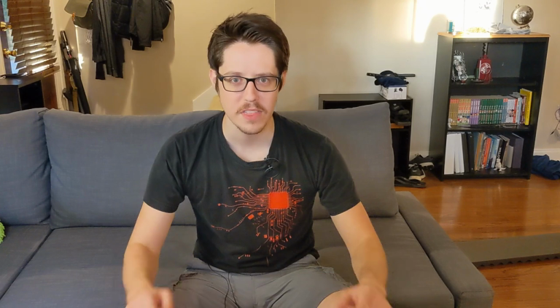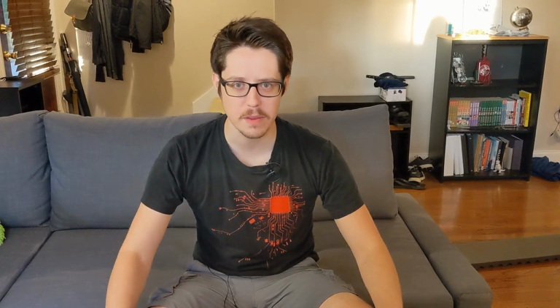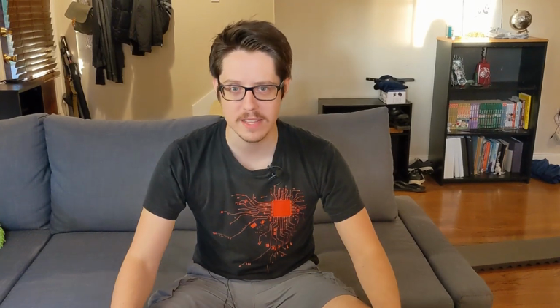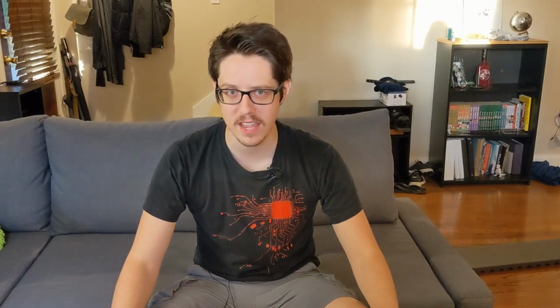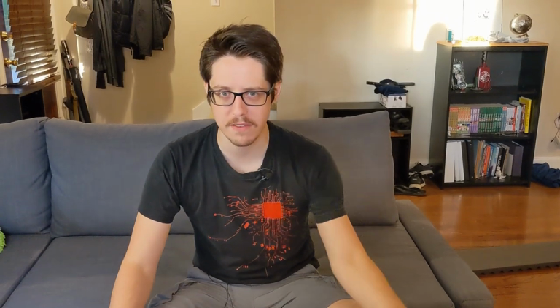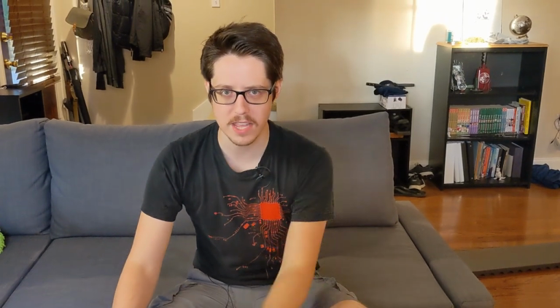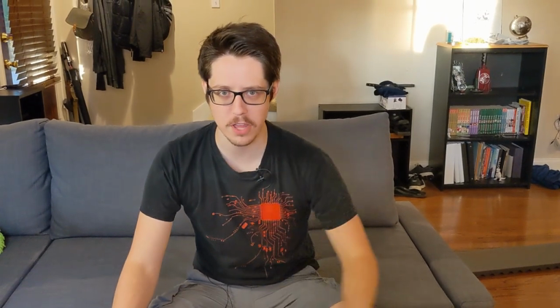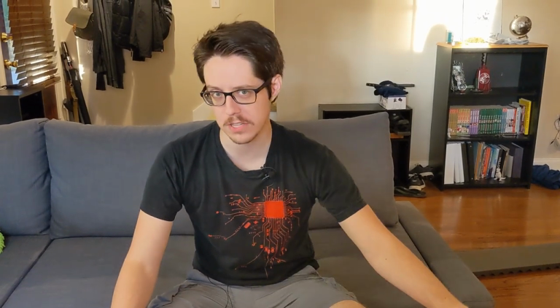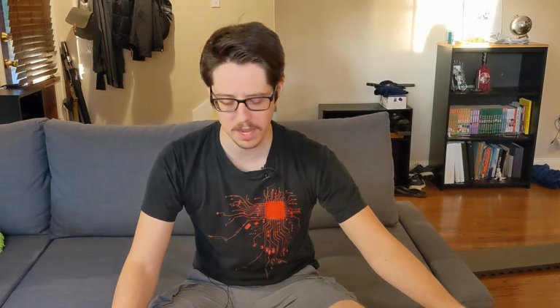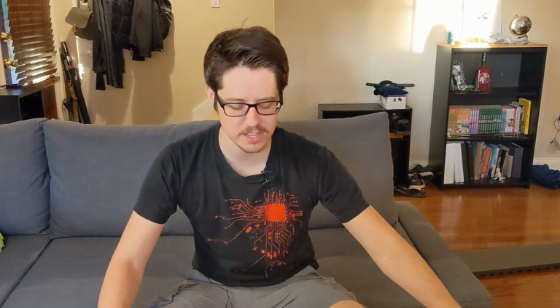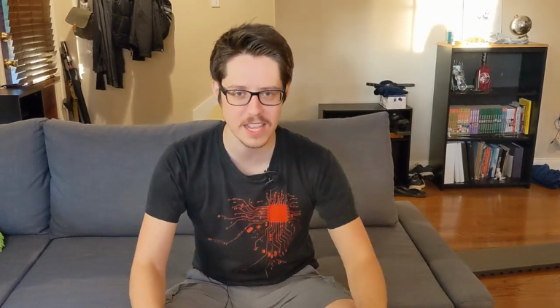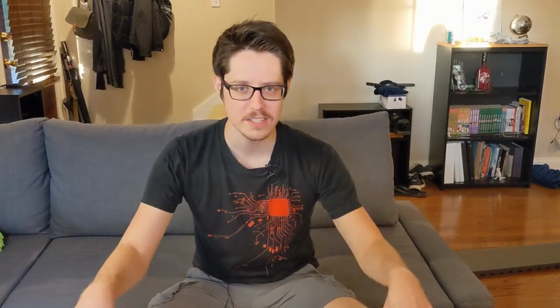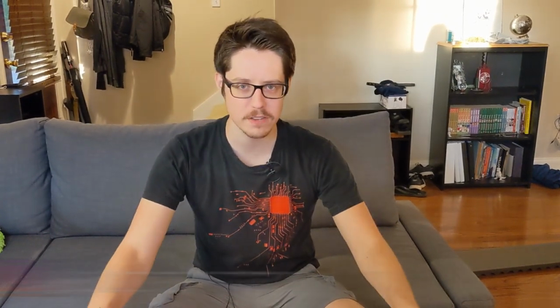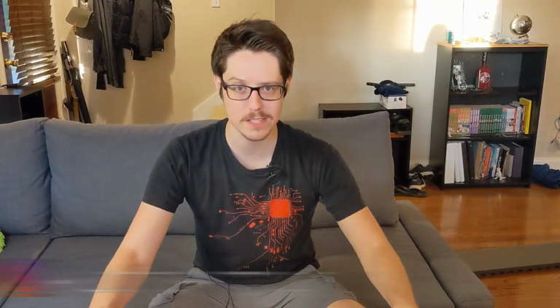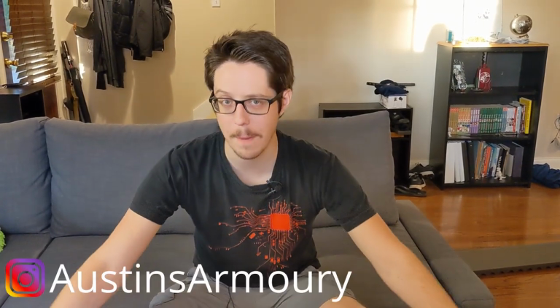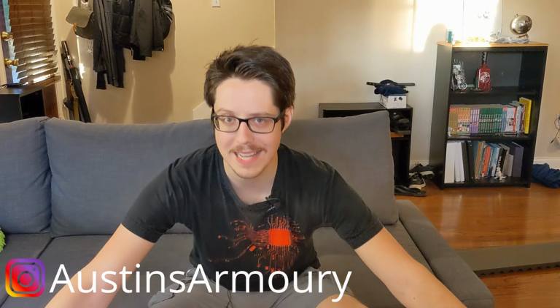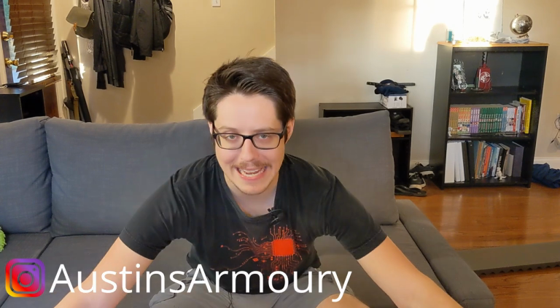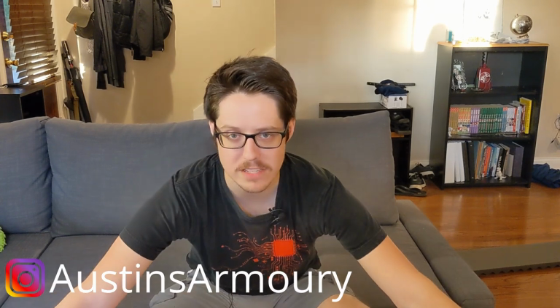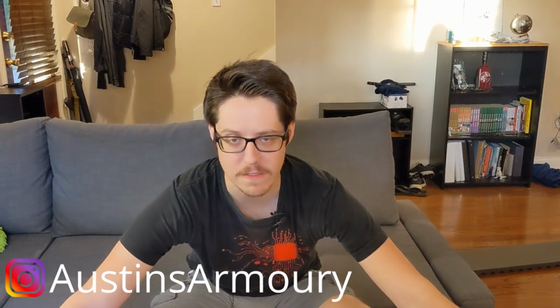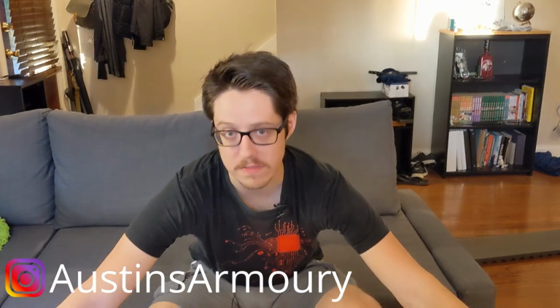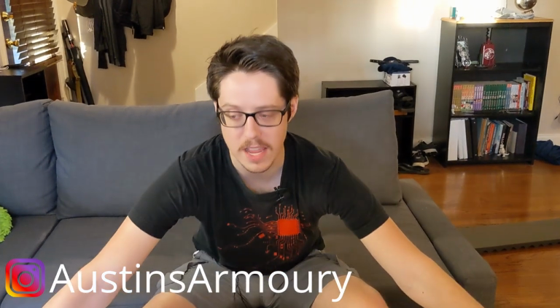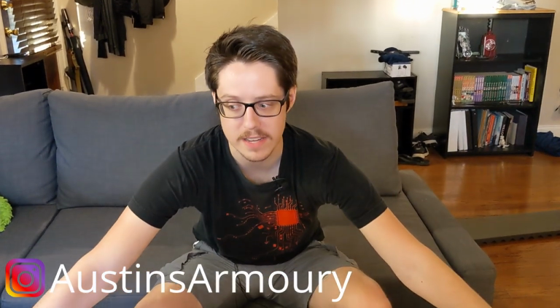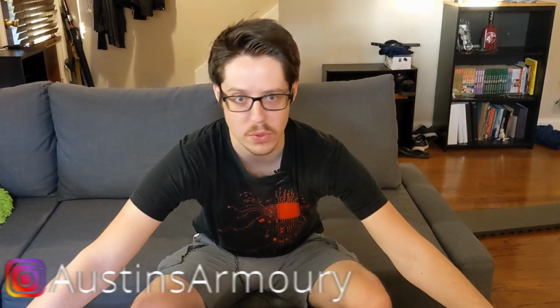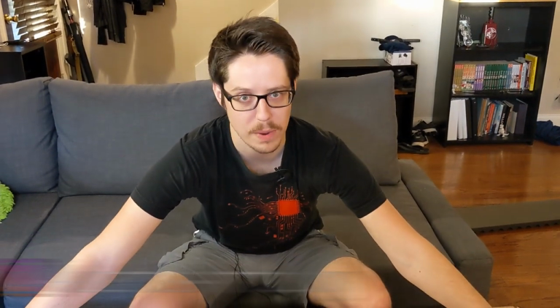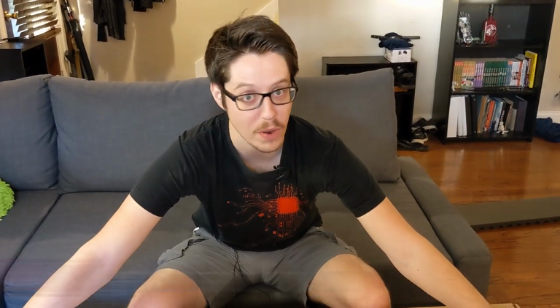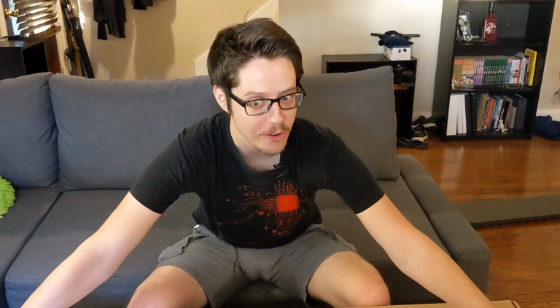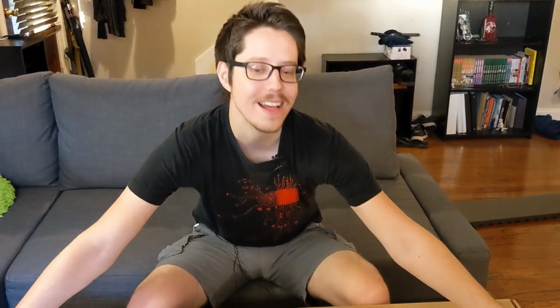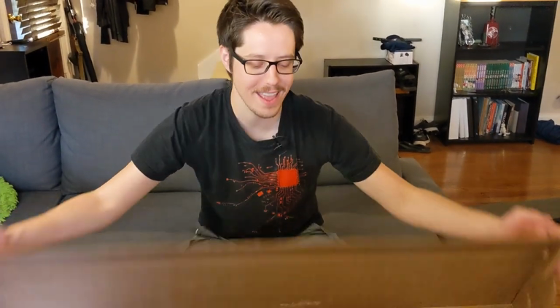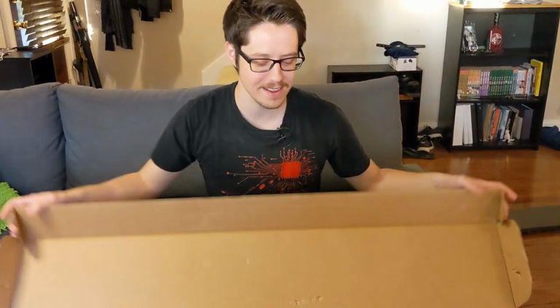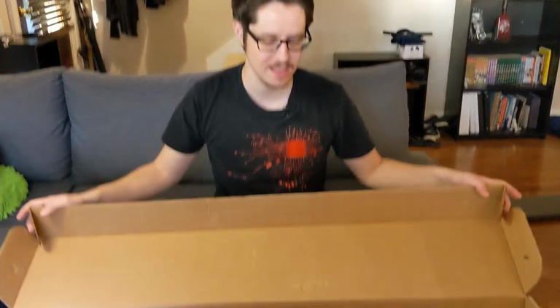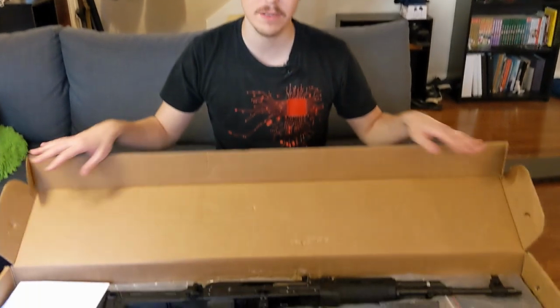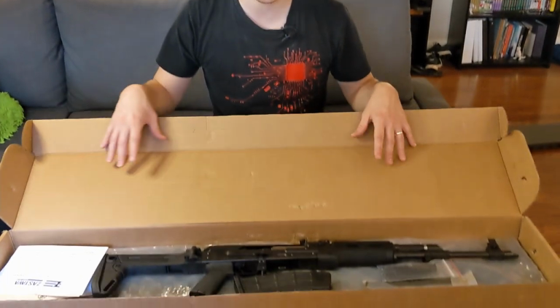Thank you for joining me again. Today we have another special unboxing. This is the Zastava ZPAP 90 — the 5.56, 18-inch barrel rifle. Let's see what we've got.